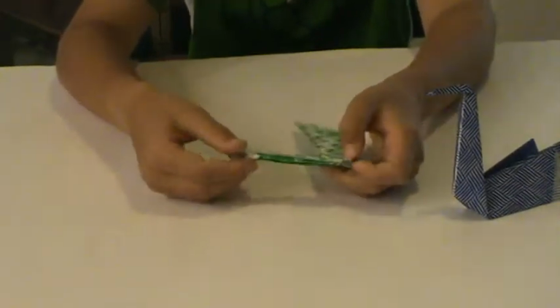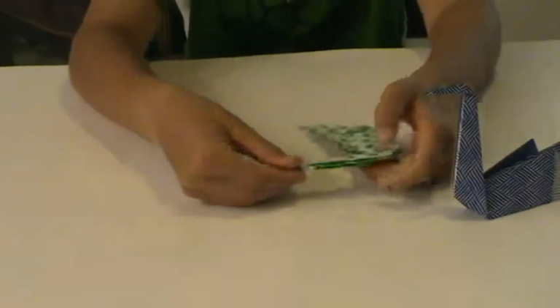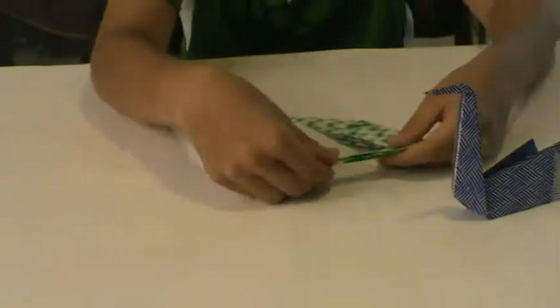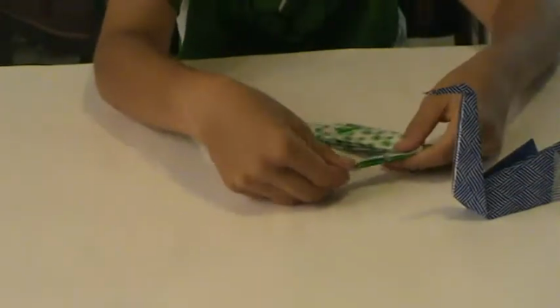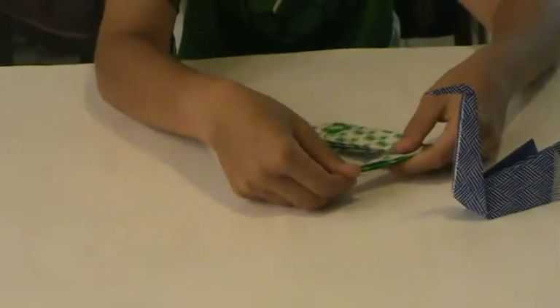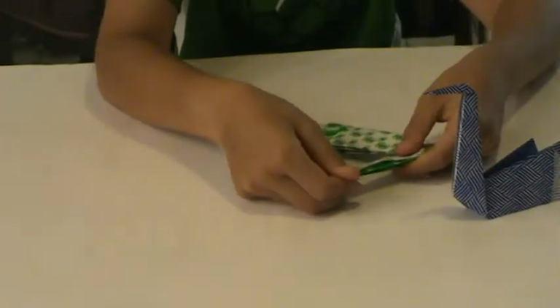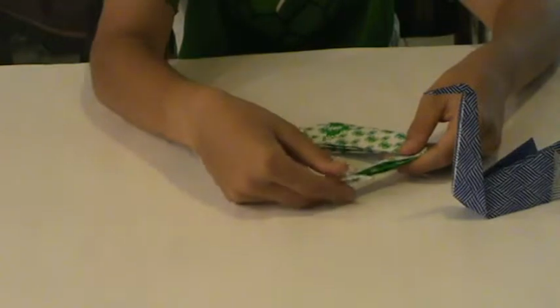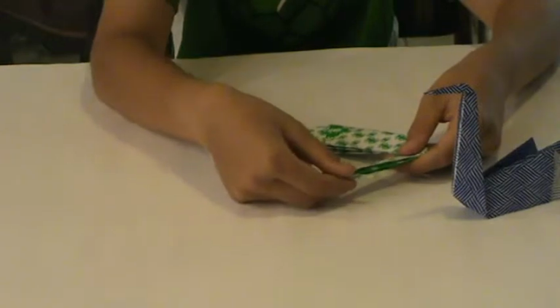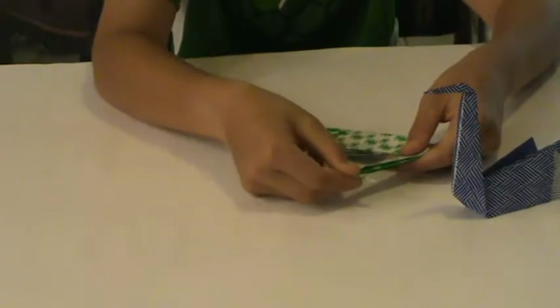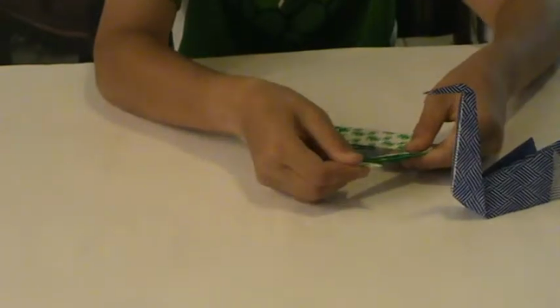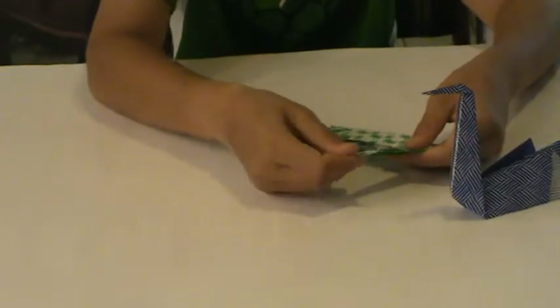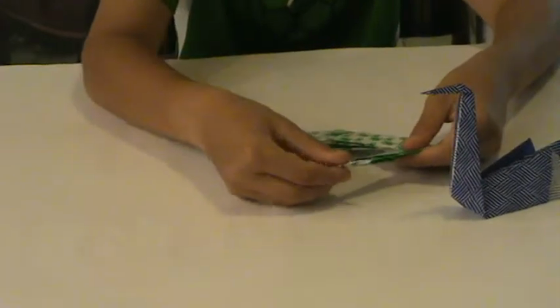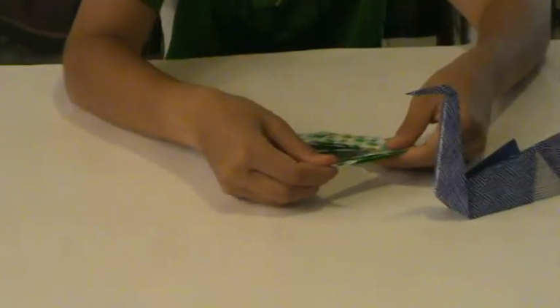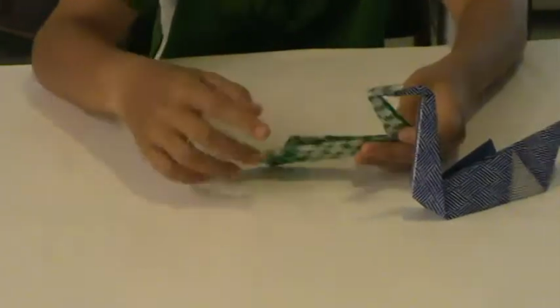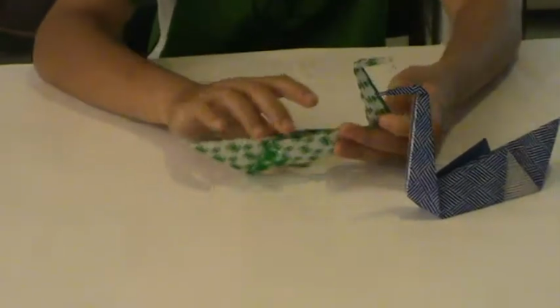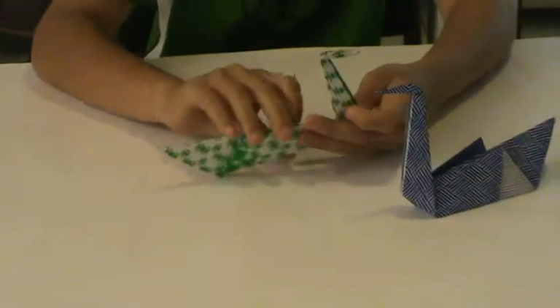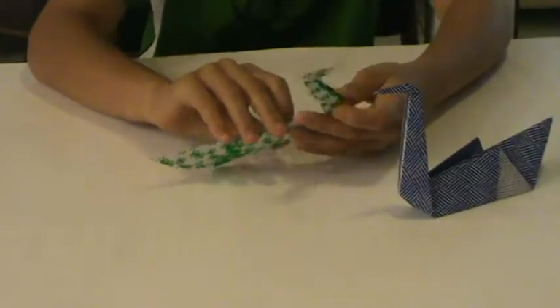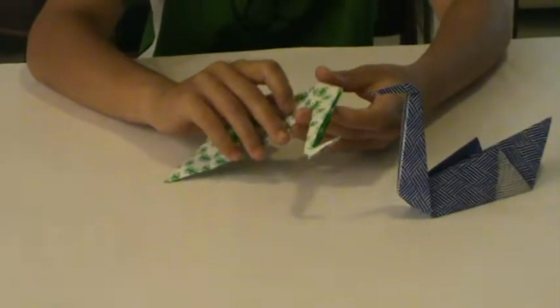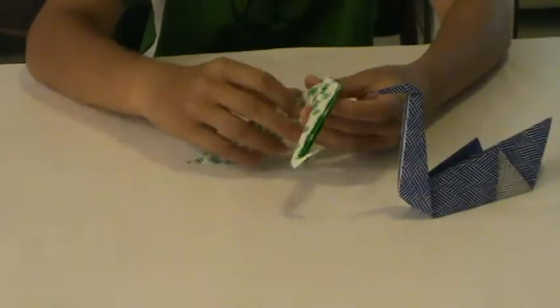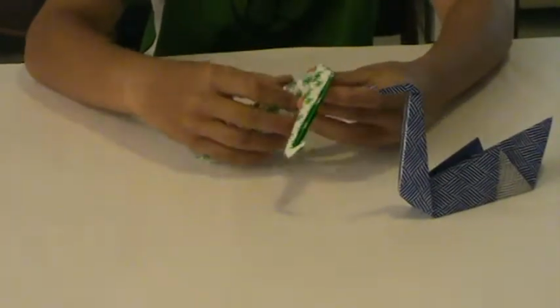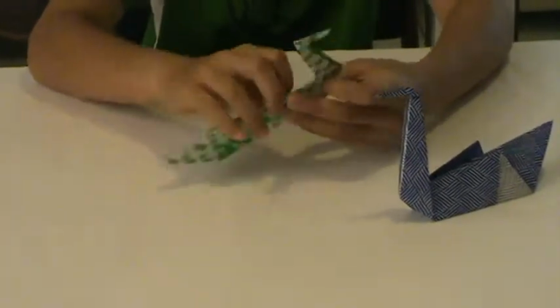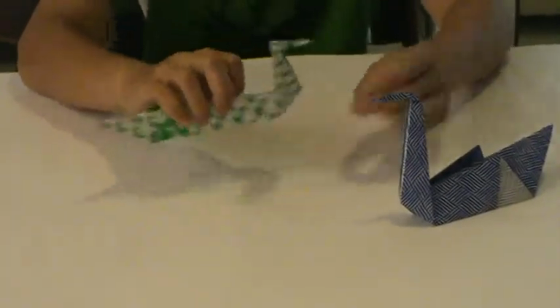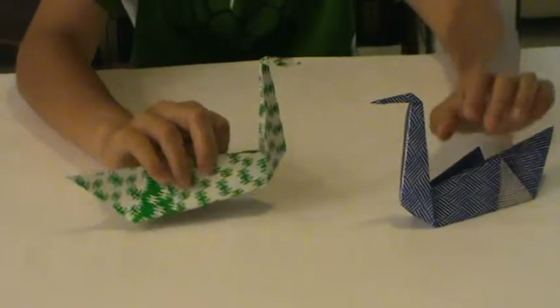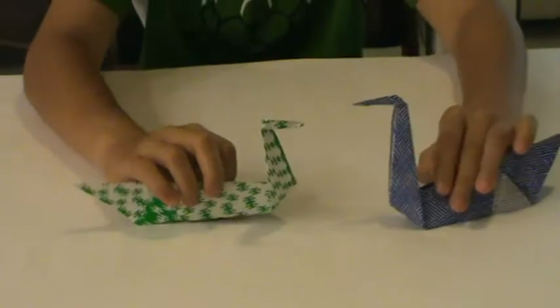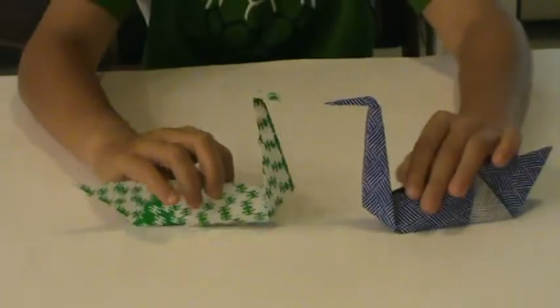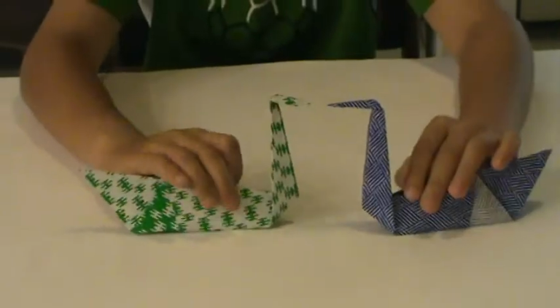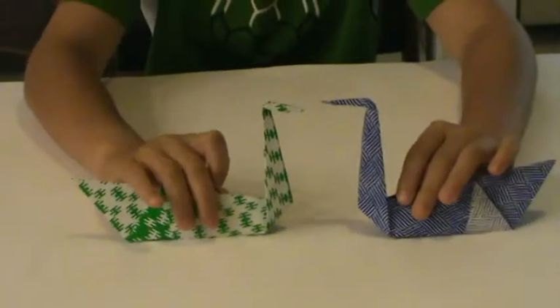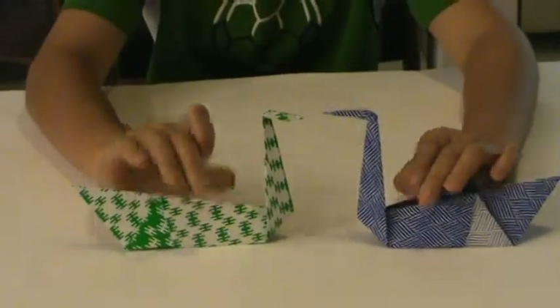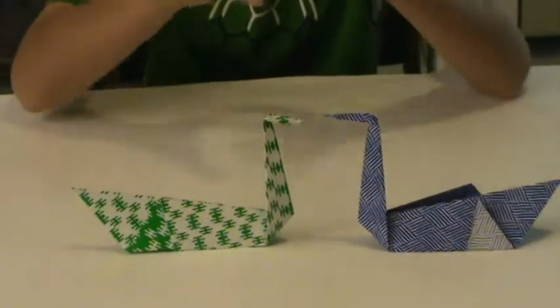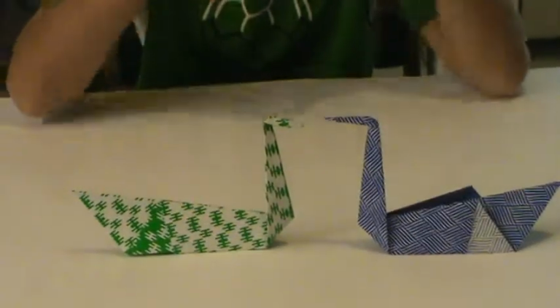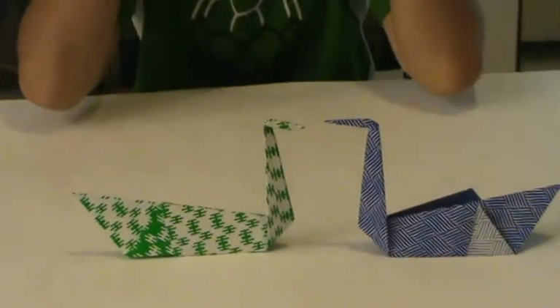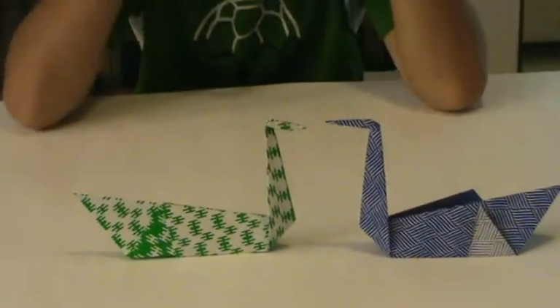And then for the head, you do the same exact thing. And there you go — twin swans.